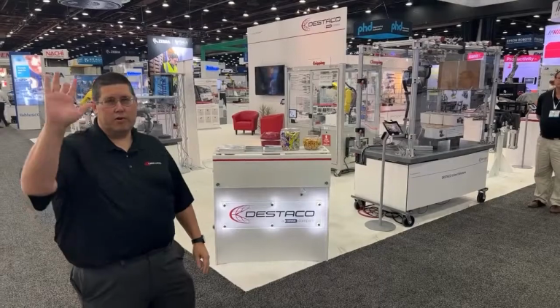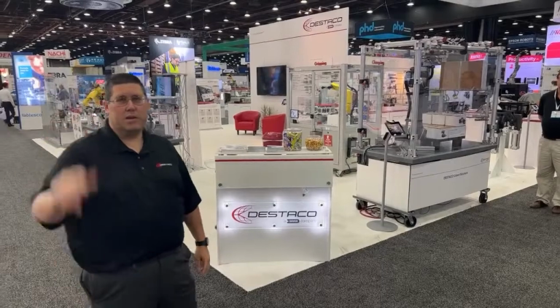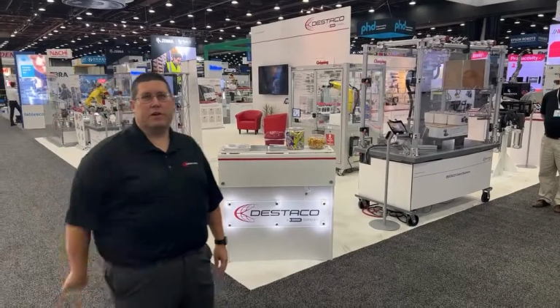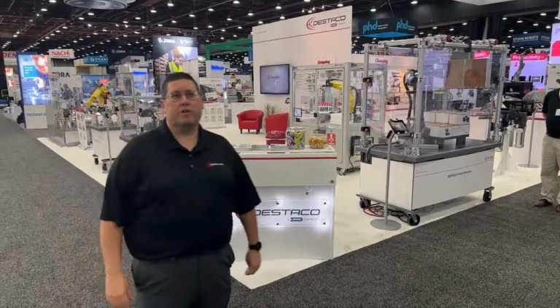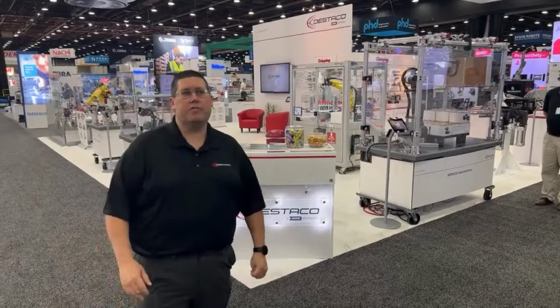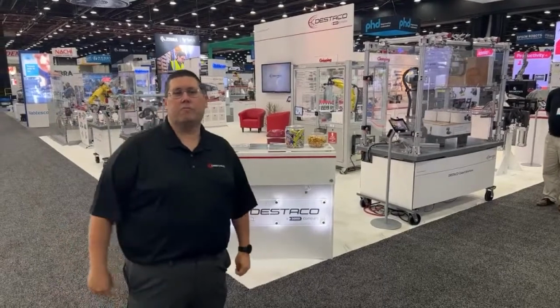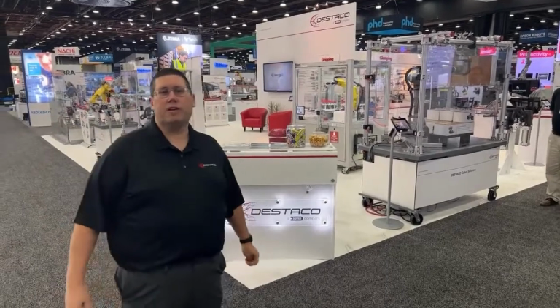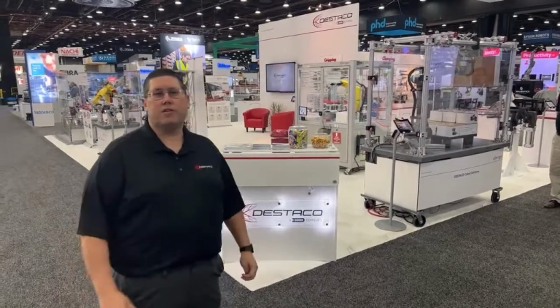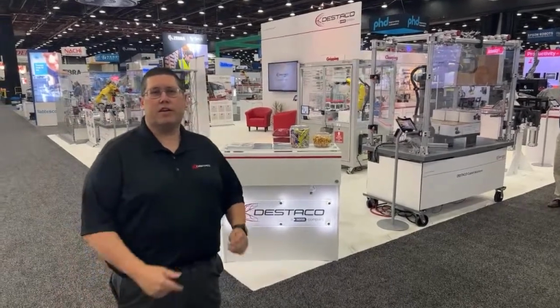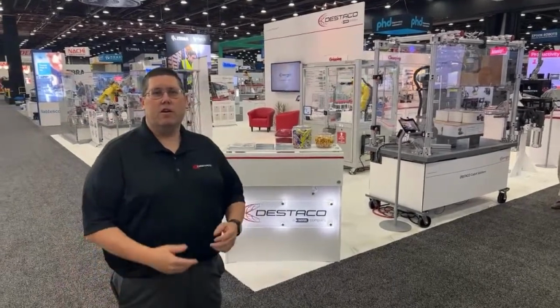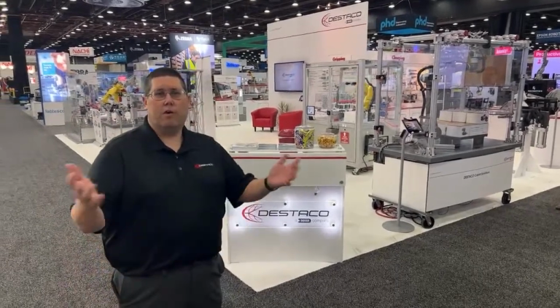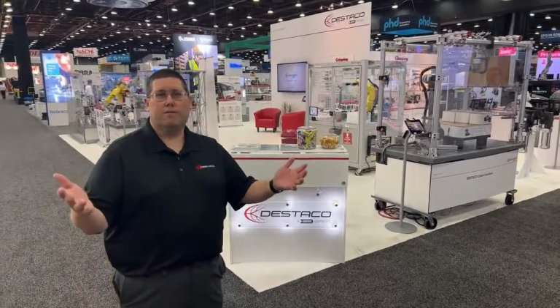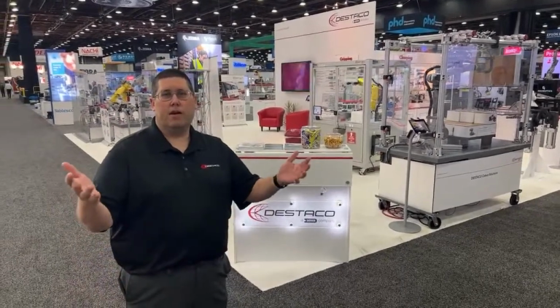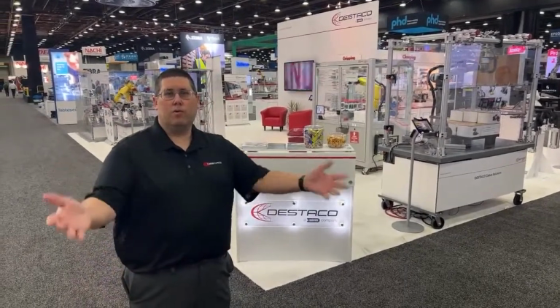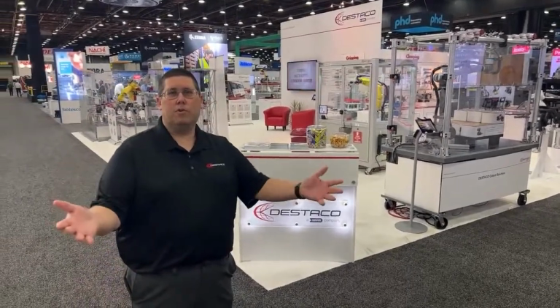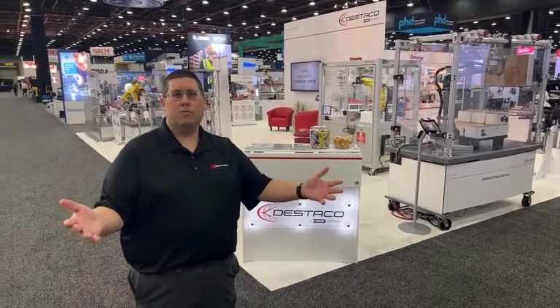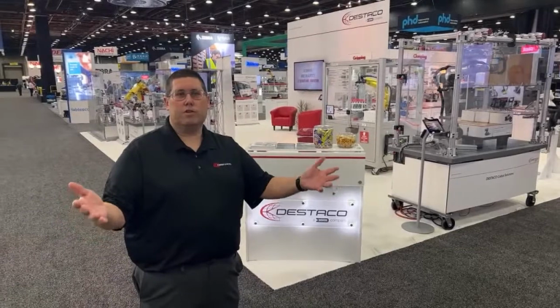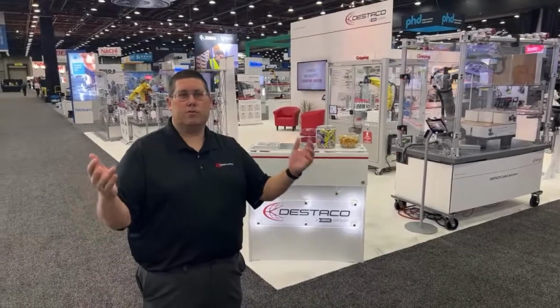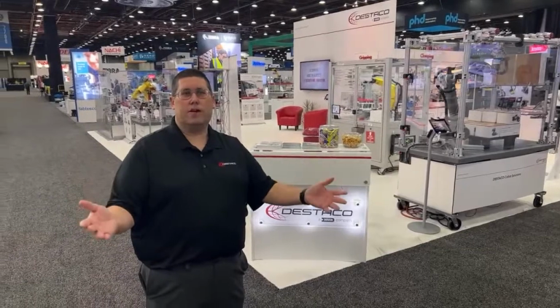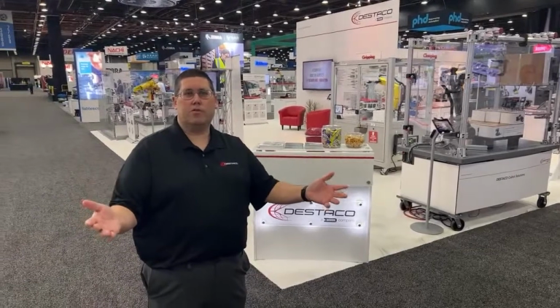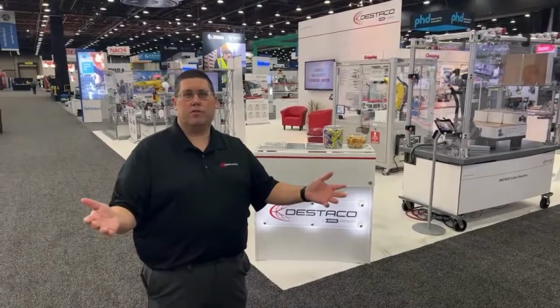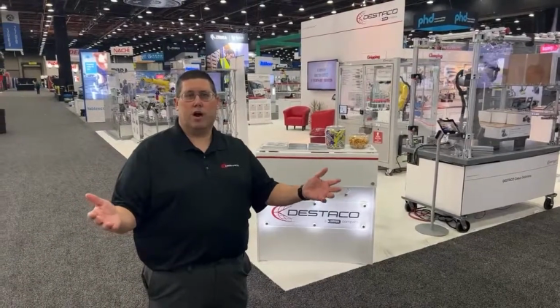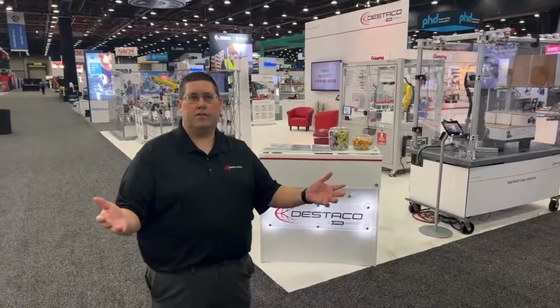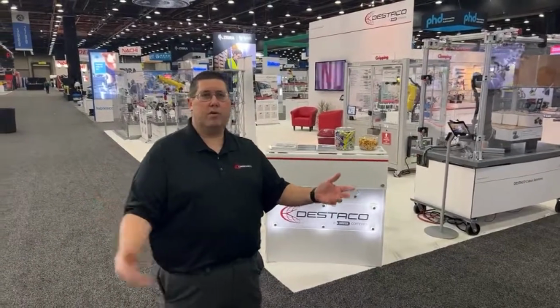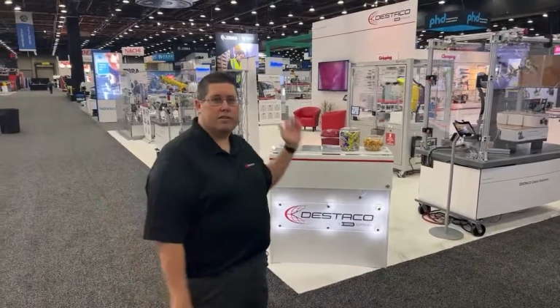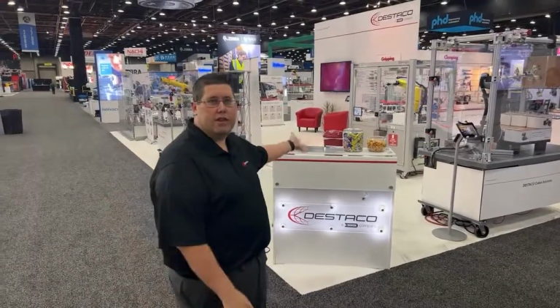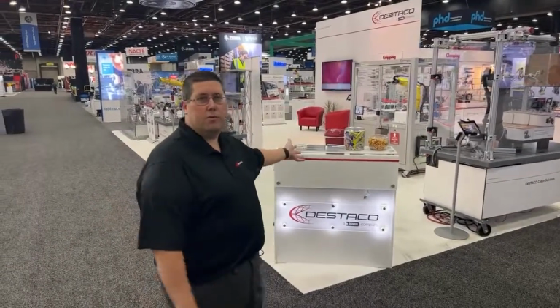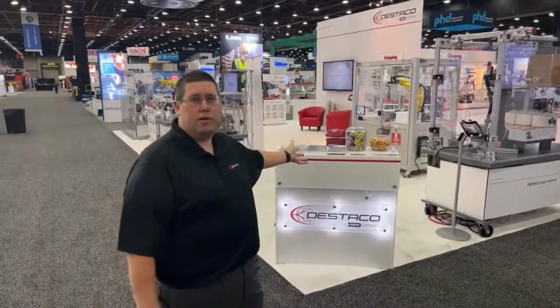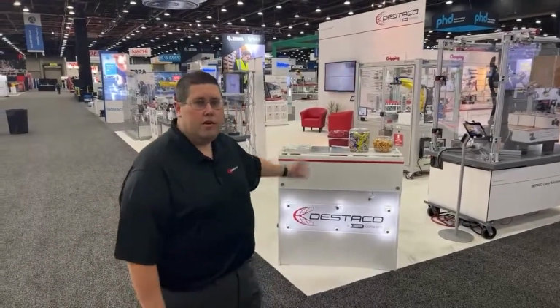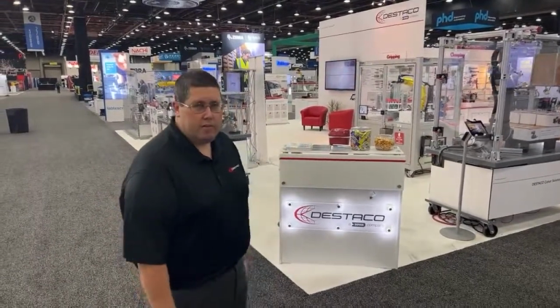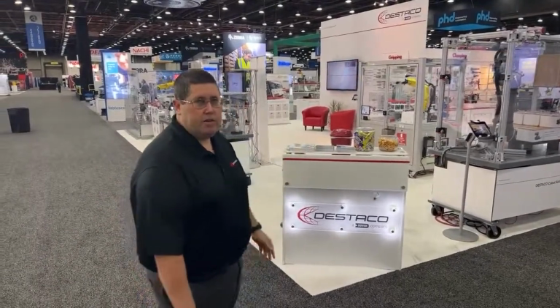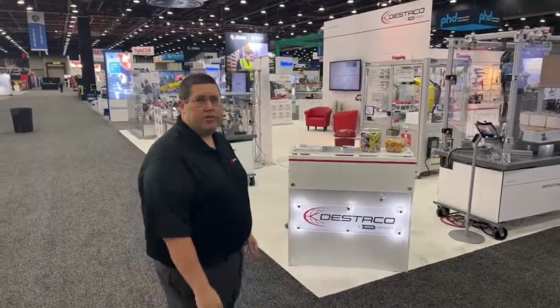Hello everyone, my name is Darren Green, Director of Marketing for Disteco. I want to welcome you to the 2022 launch show in the Disteco booth here in Detroit.